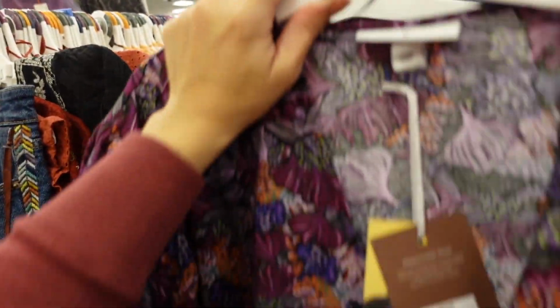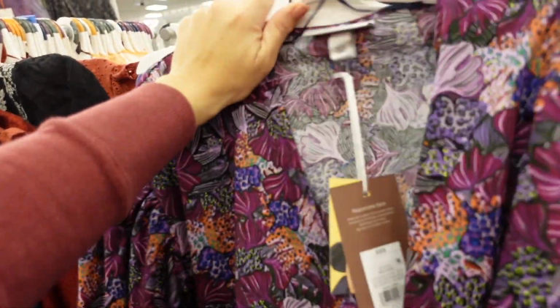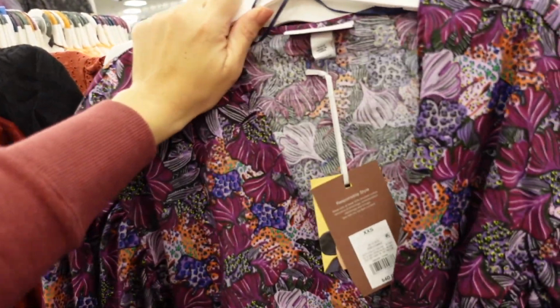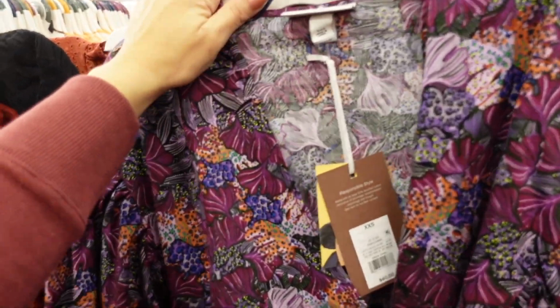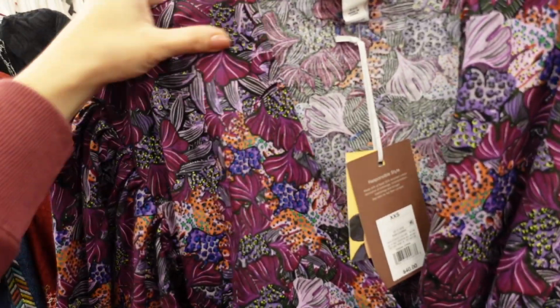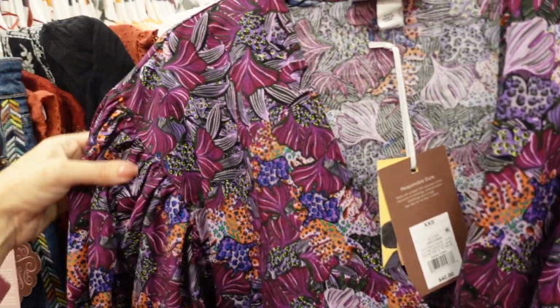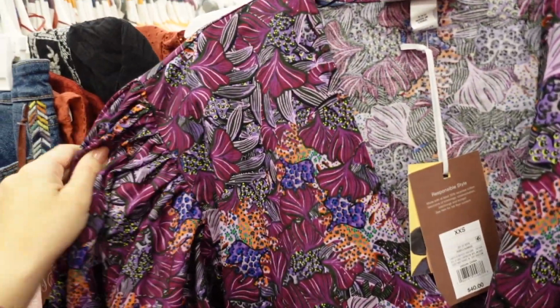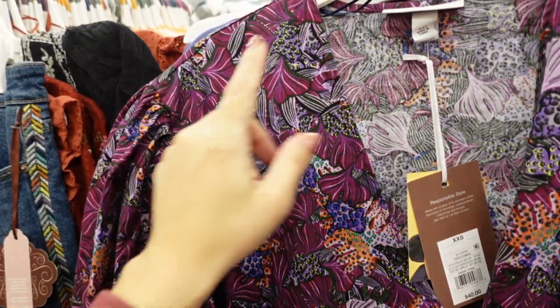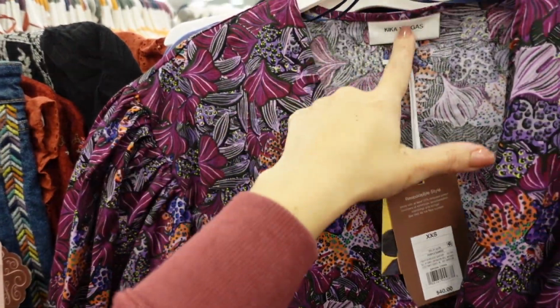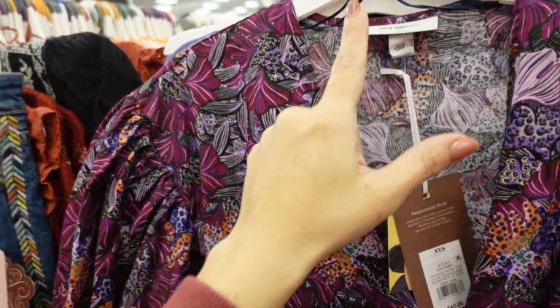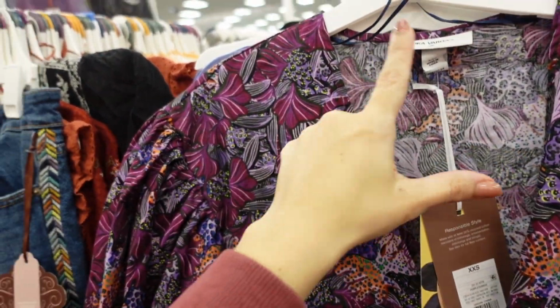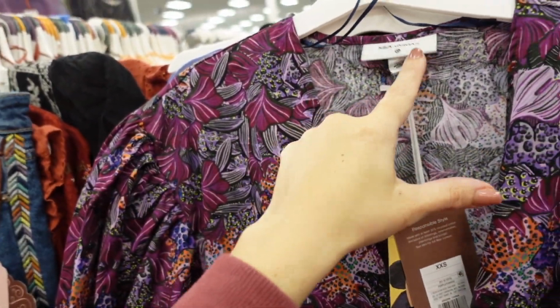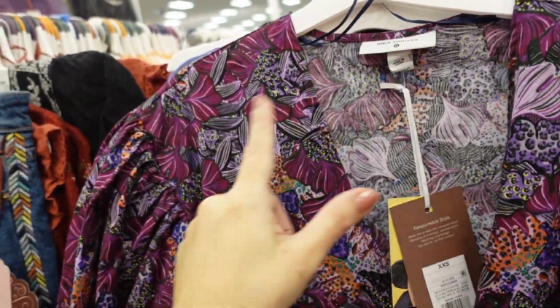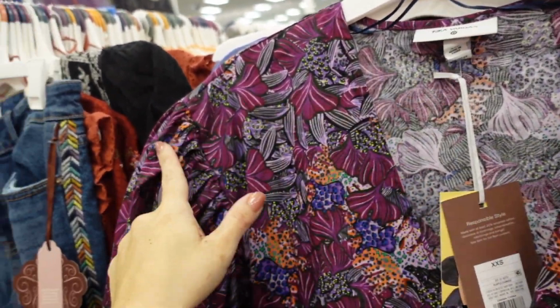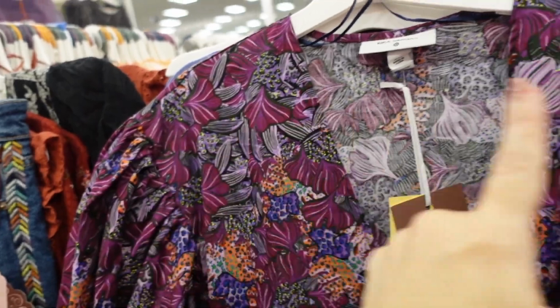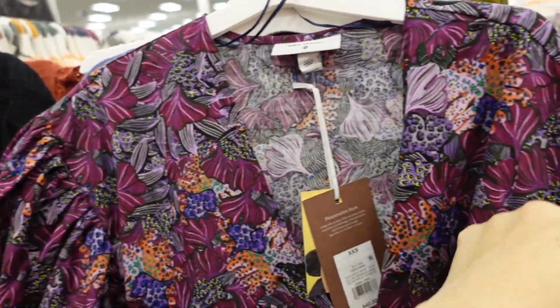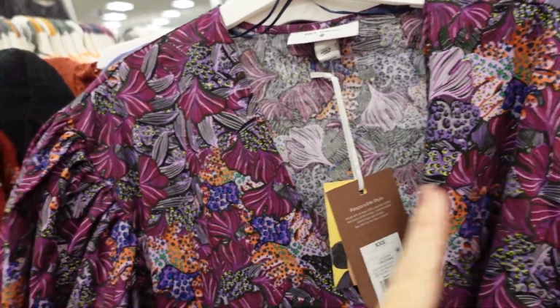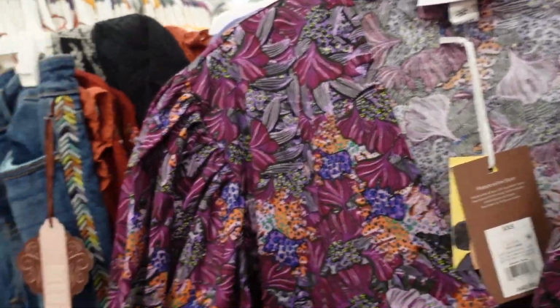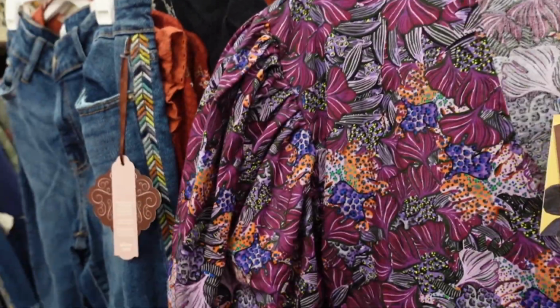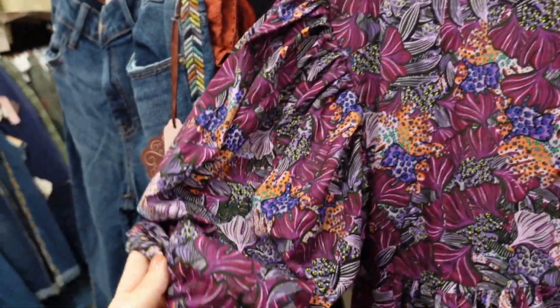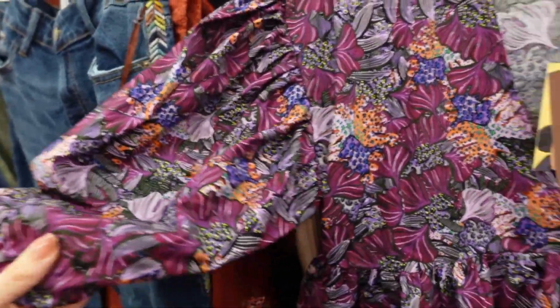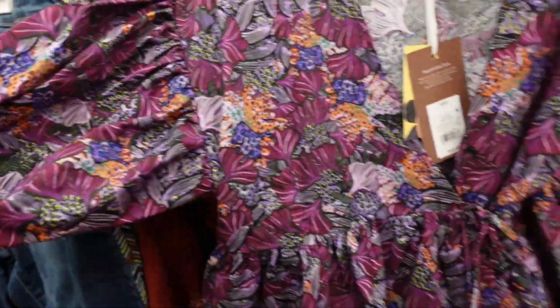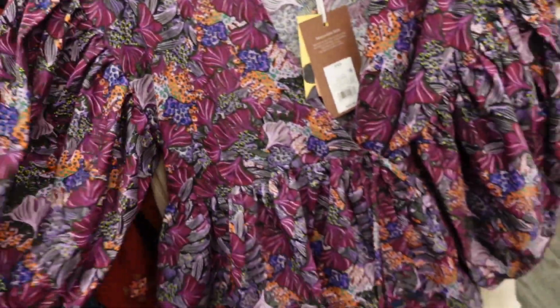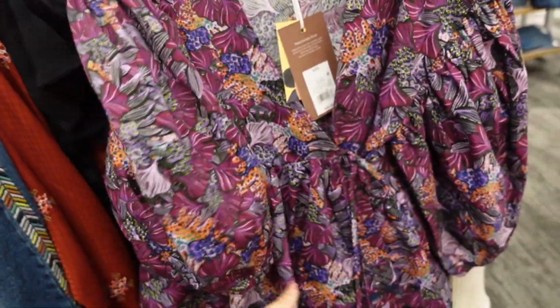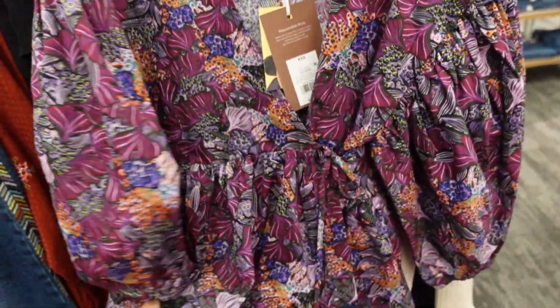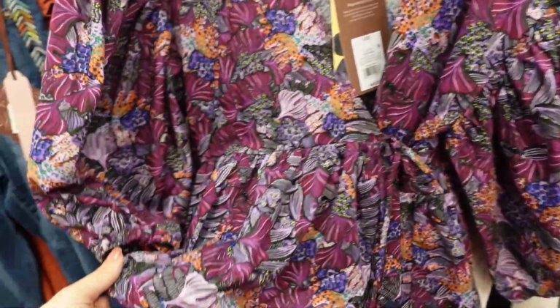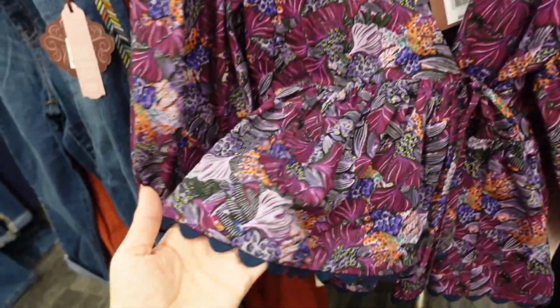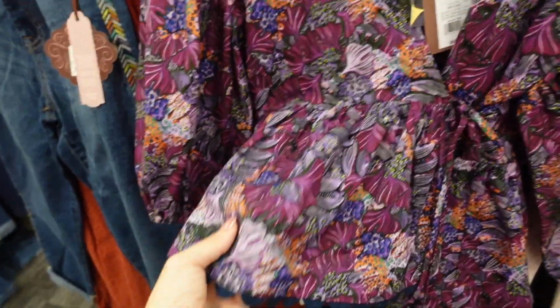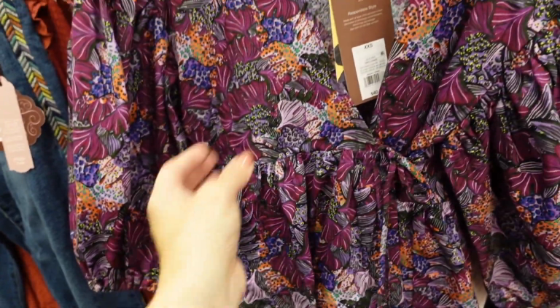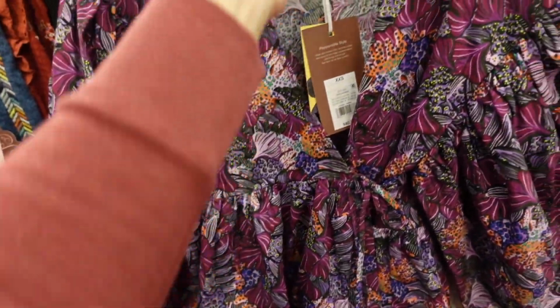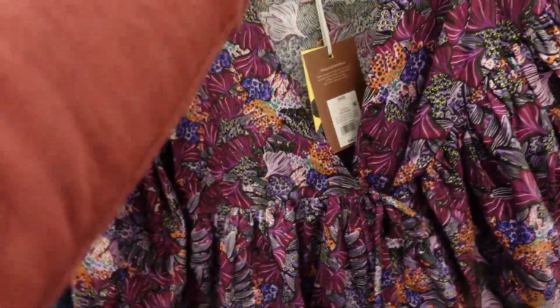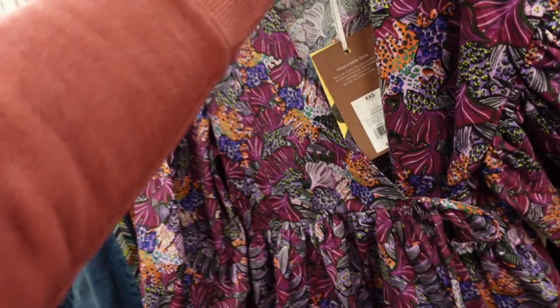Also seeing from the designer section — this one is really pretty from Kika Vargas. It has that shoulder detail, puff sleeve, a little wrap top with scallop trim. These are $40.